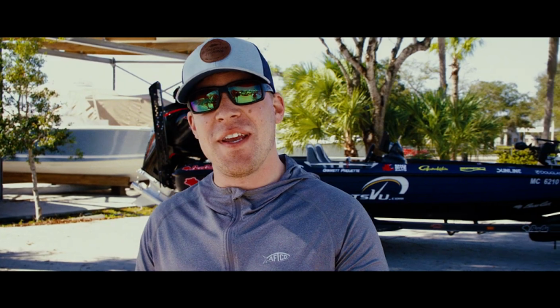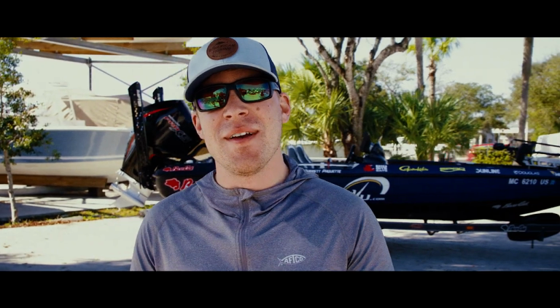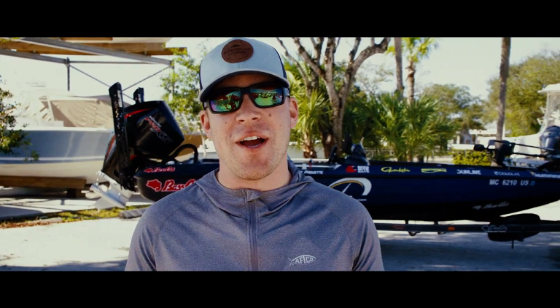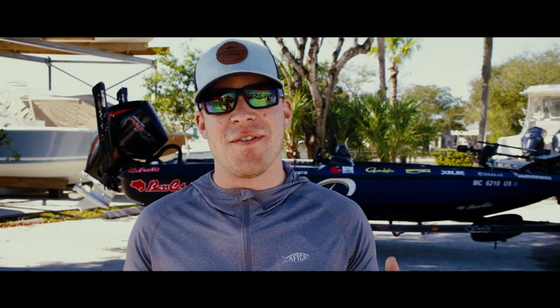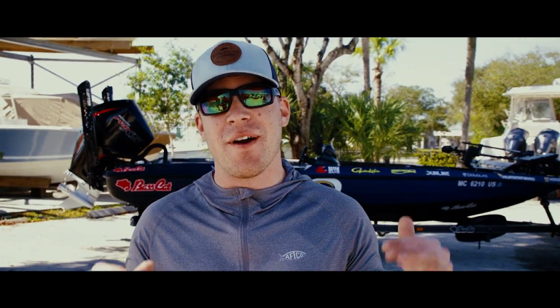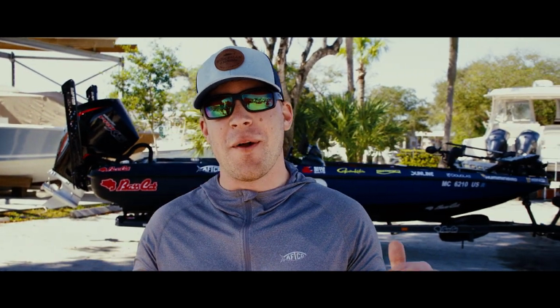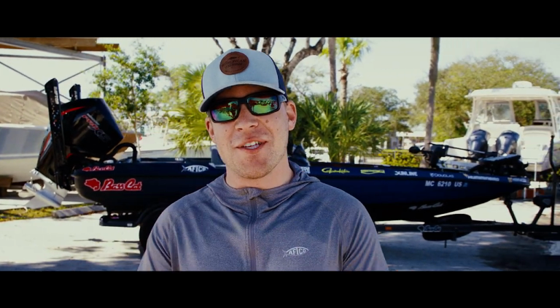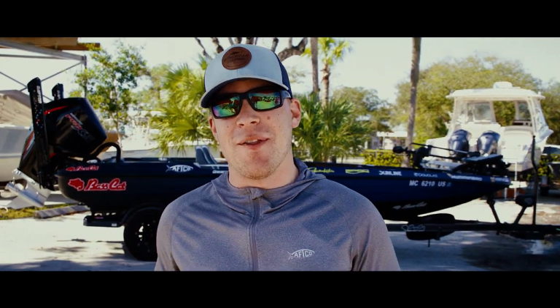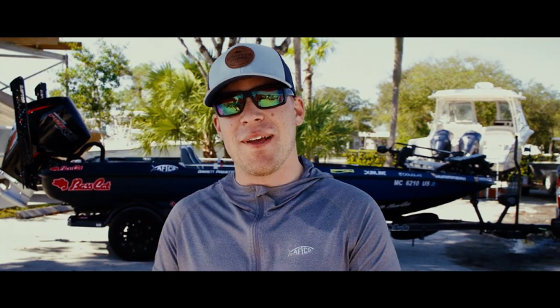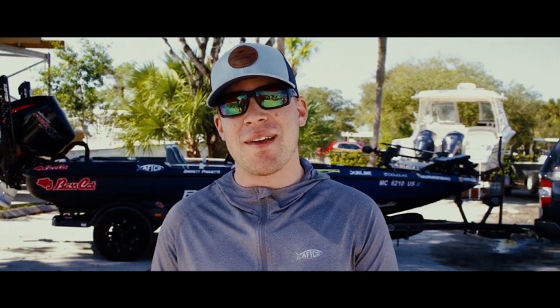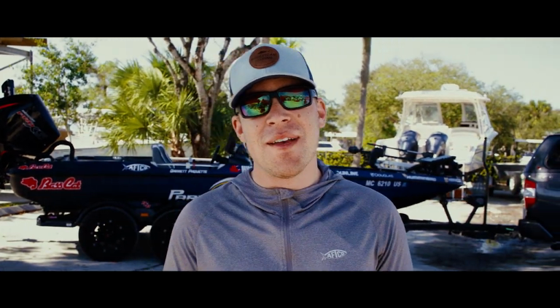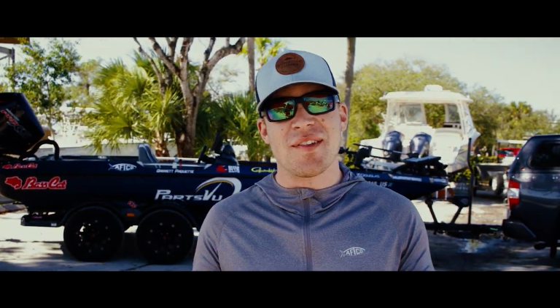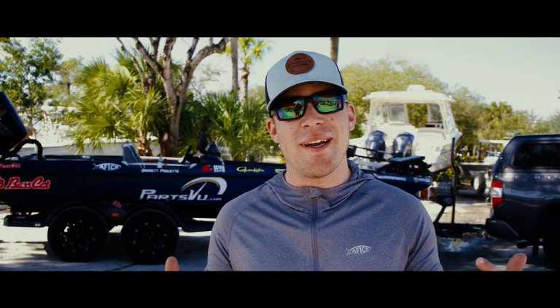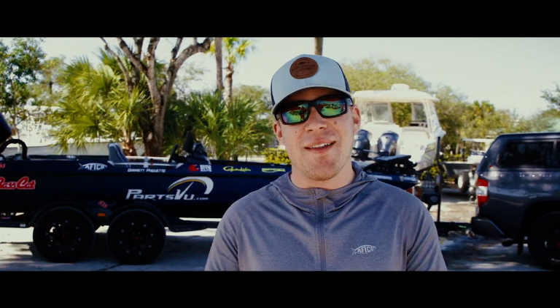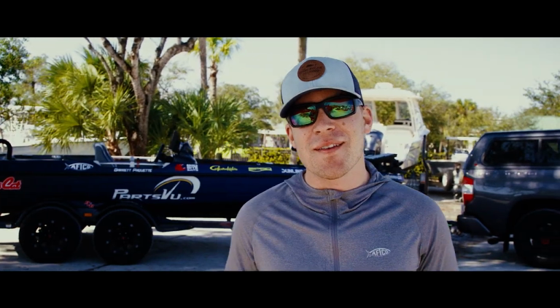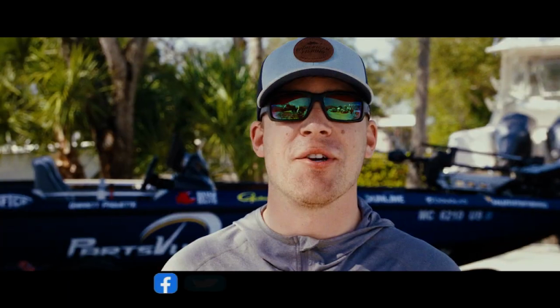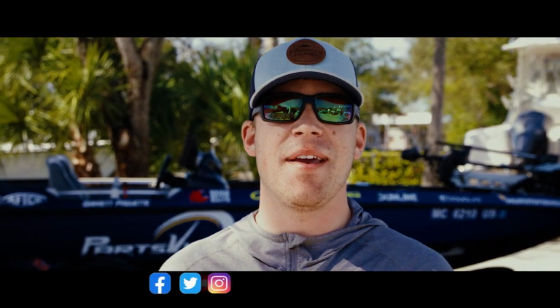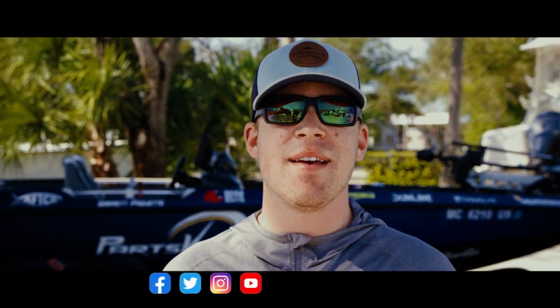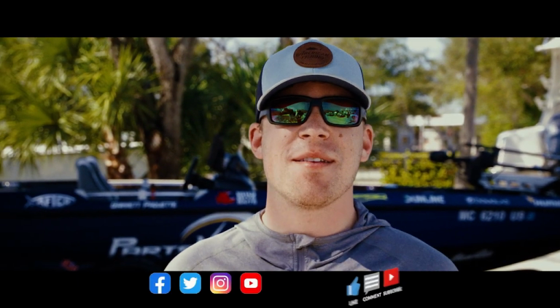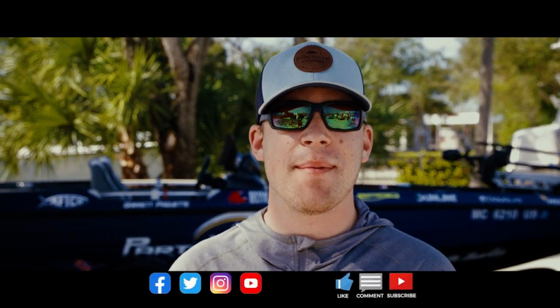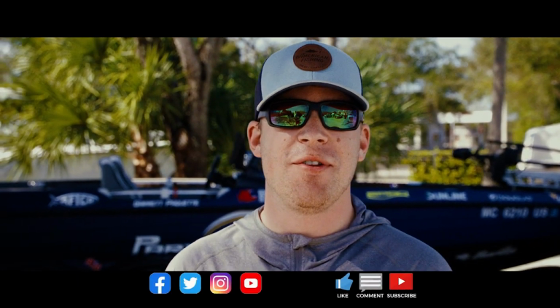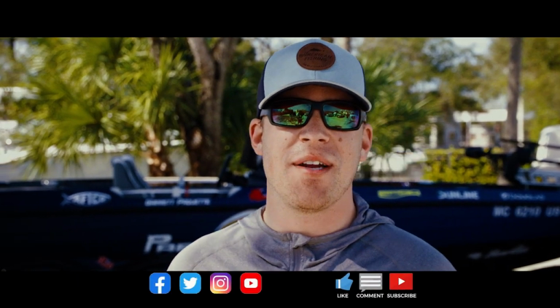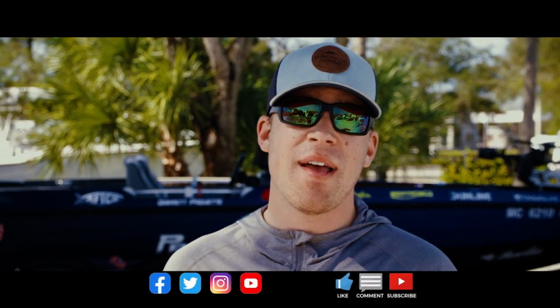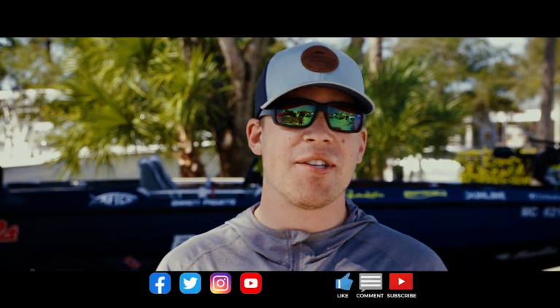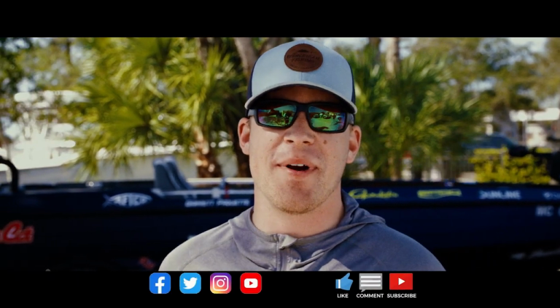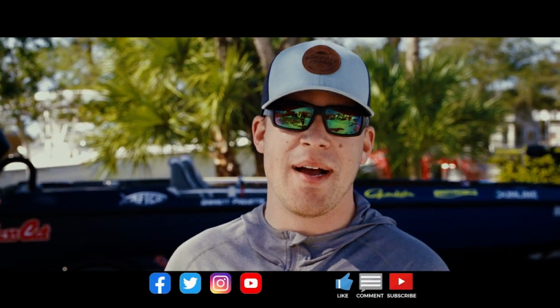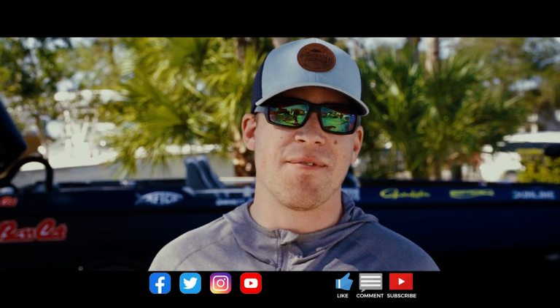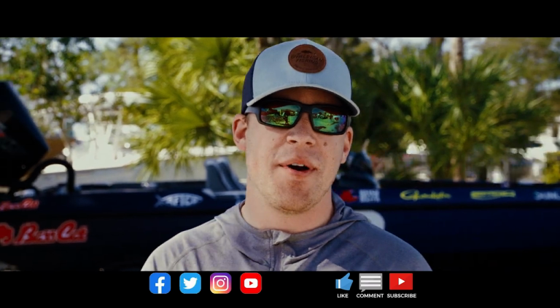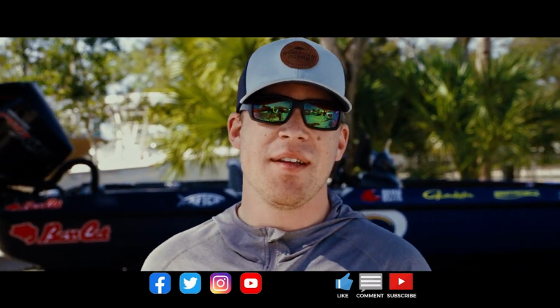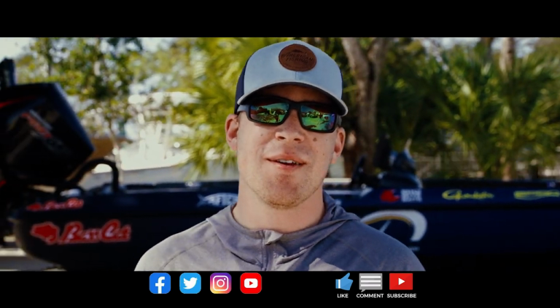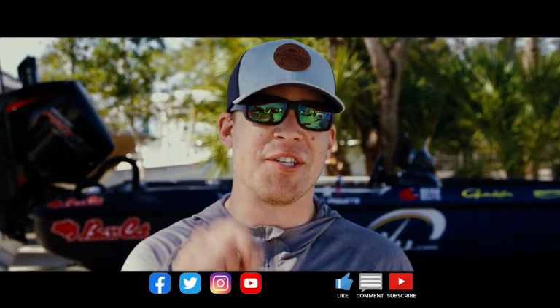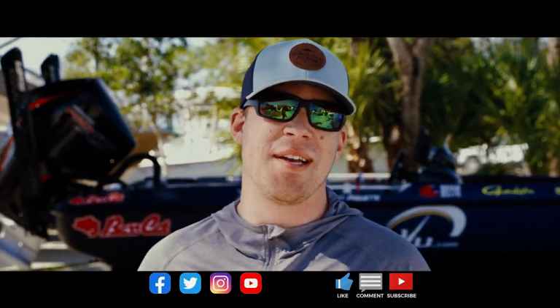Thank you for watching this video. Here at PartsVu we are very passionate about the boating lifestyle. If you want to see more content like this, make sure to like and subscribe to our YouTube channel, and check out partsvu.com for all your boating needs. We'll catch you next time.